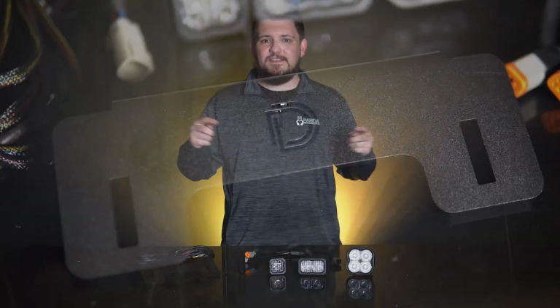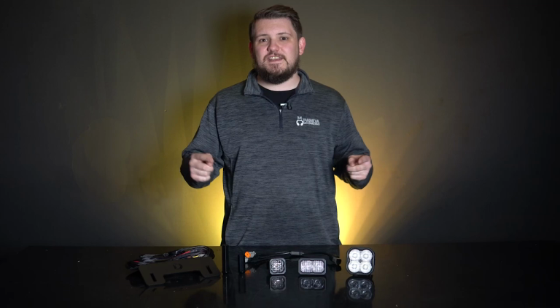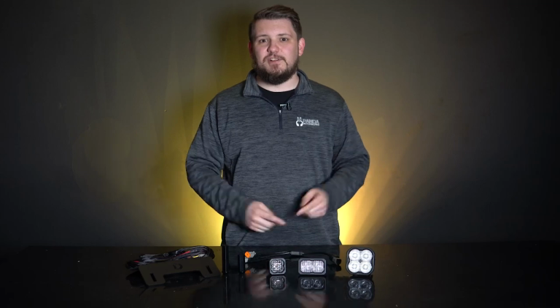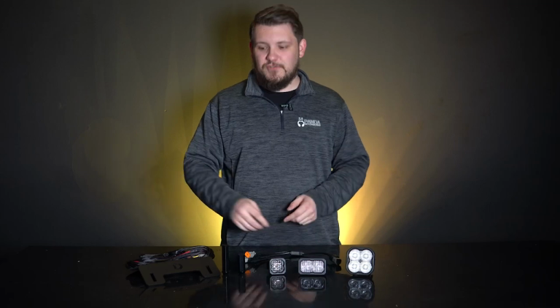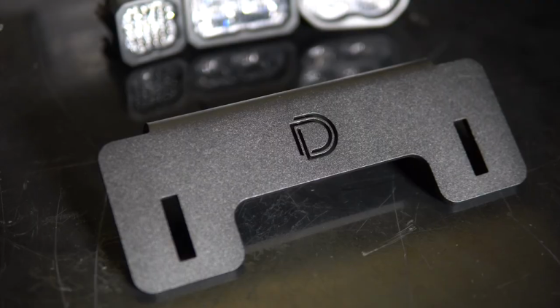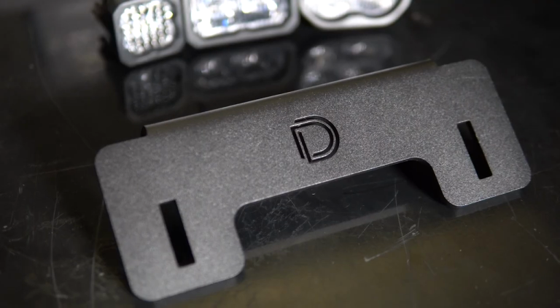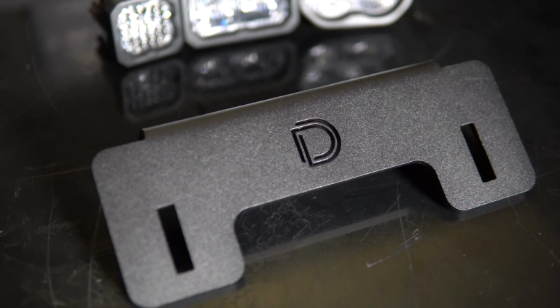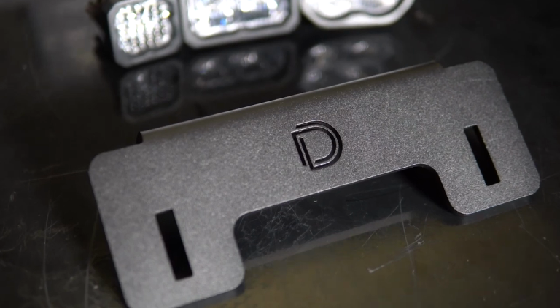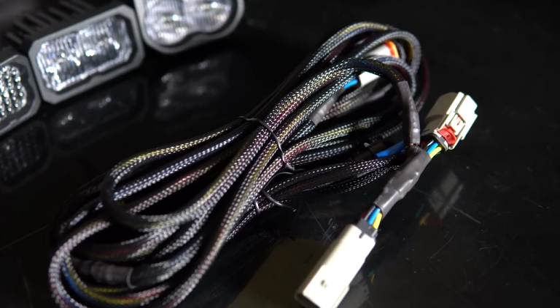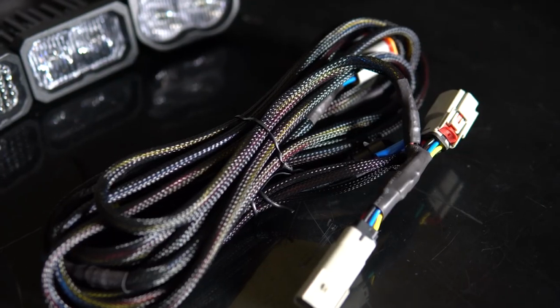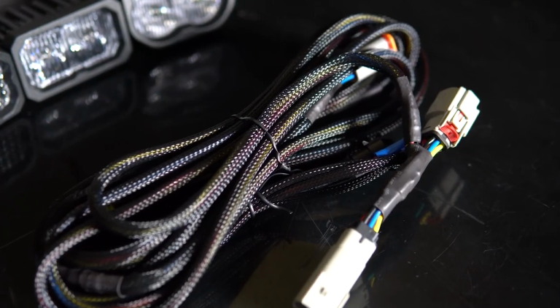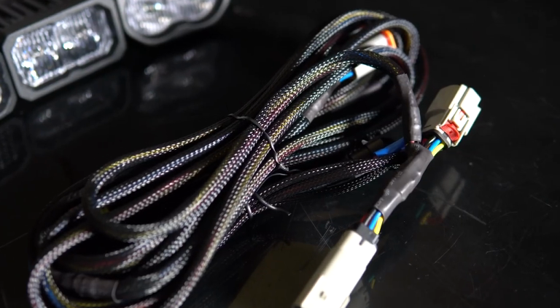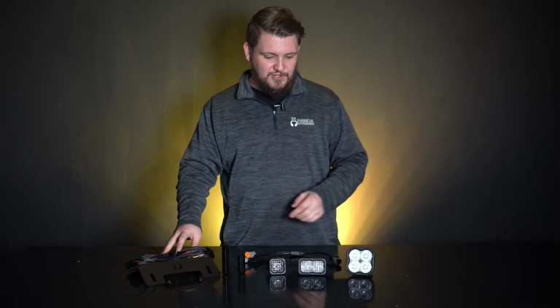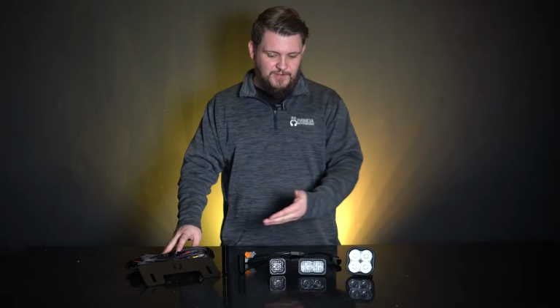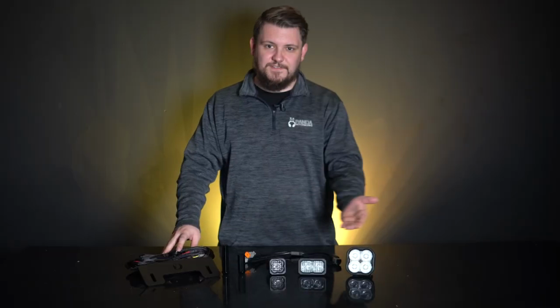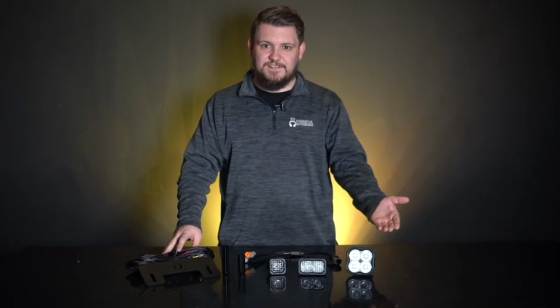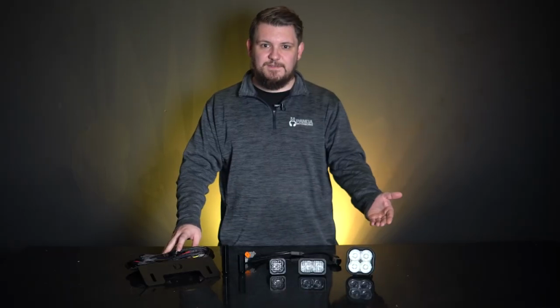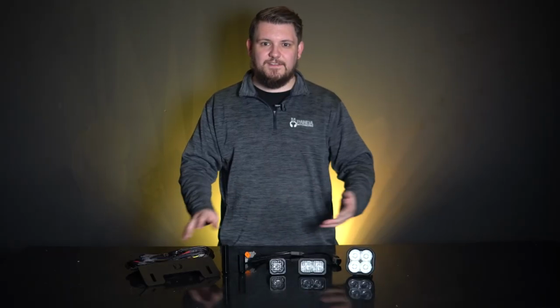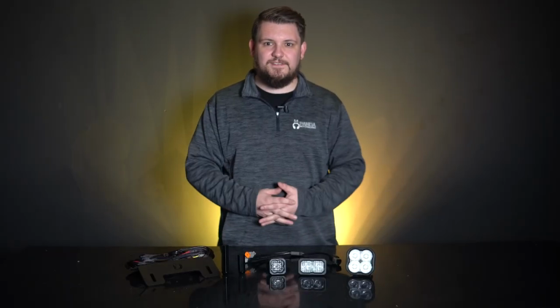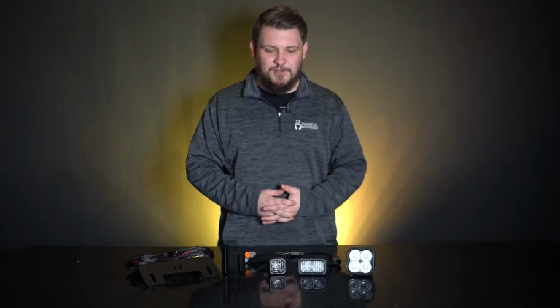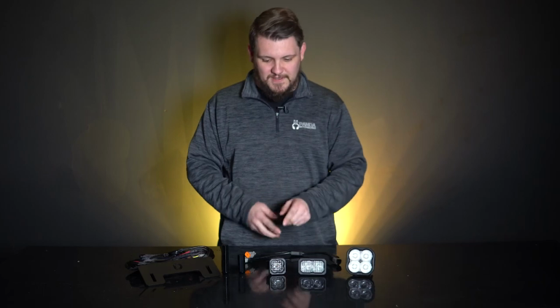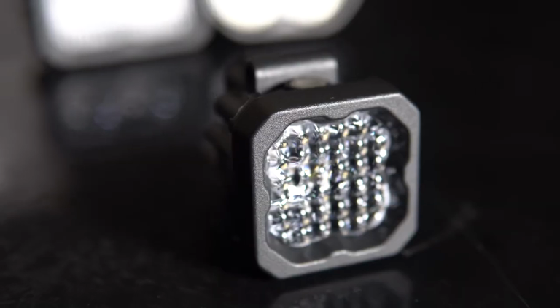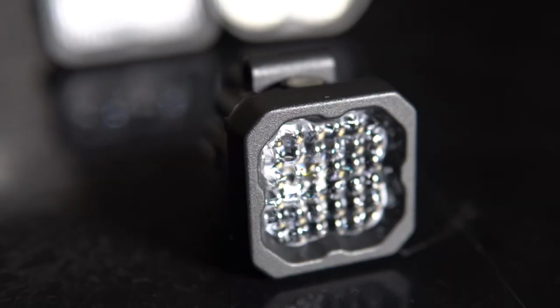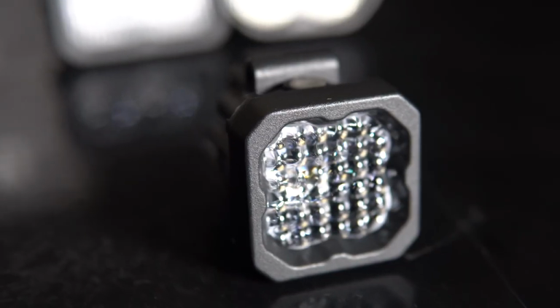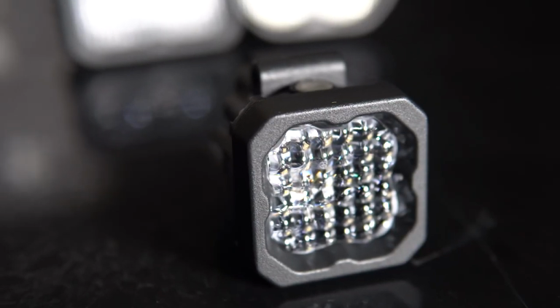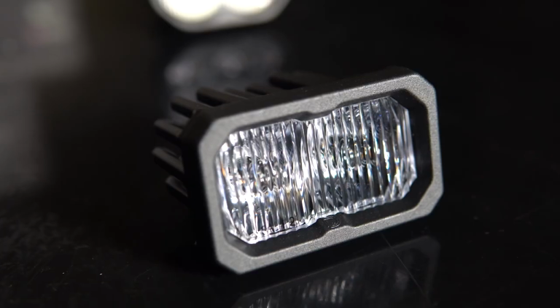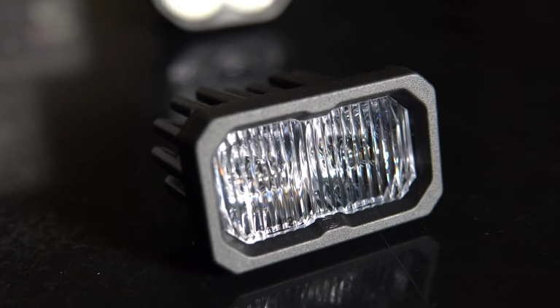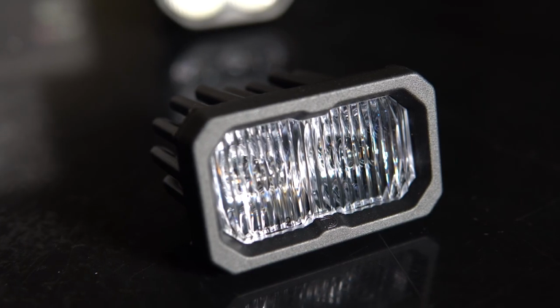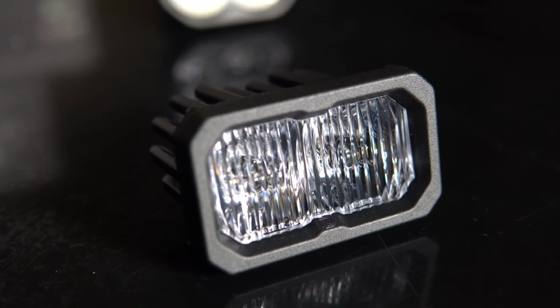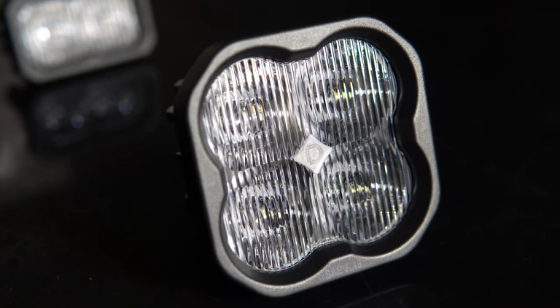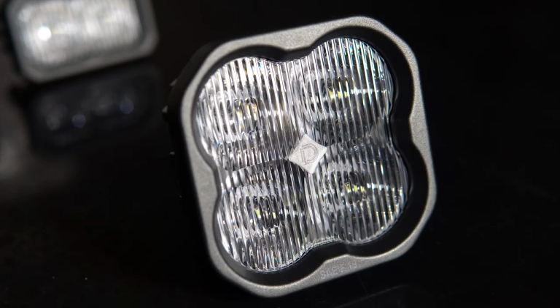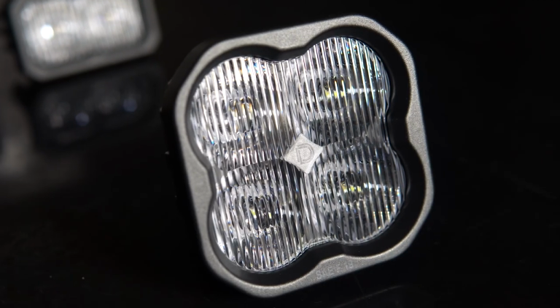This kit includes the bracket, wiring harness, and your choice of Stage Series pods, including the SSC1, SSC2, and SS3.